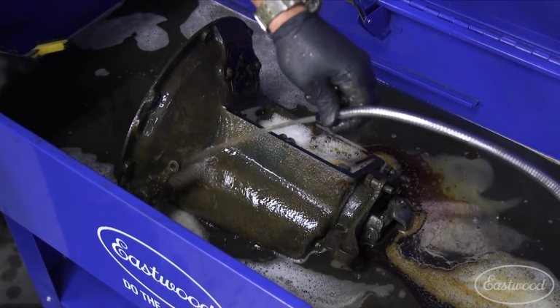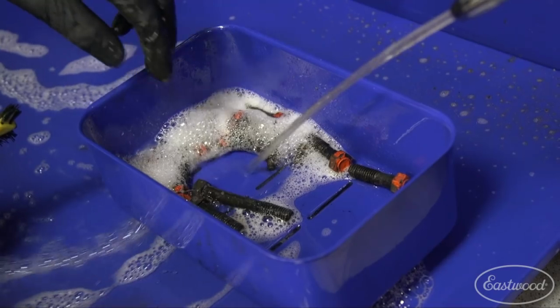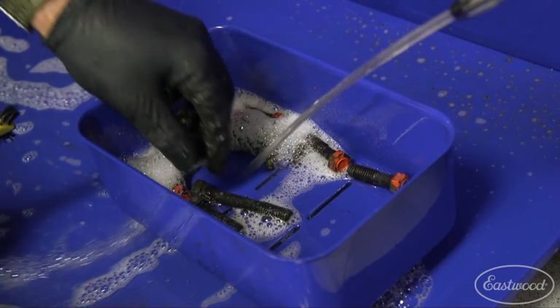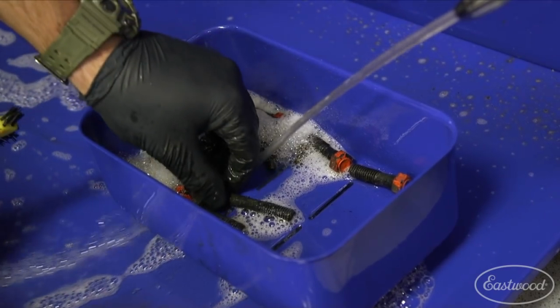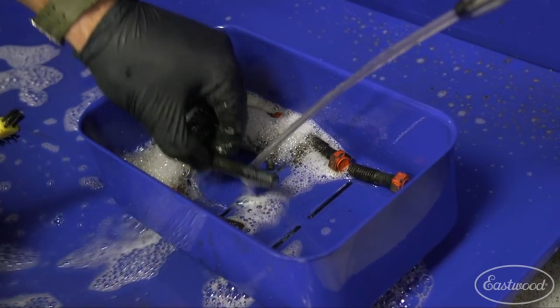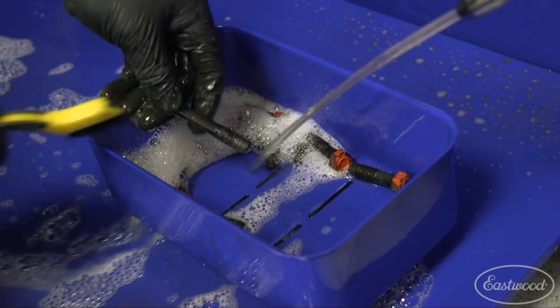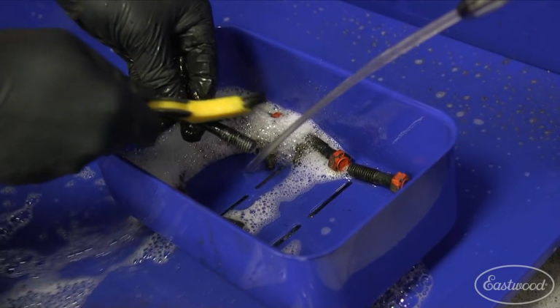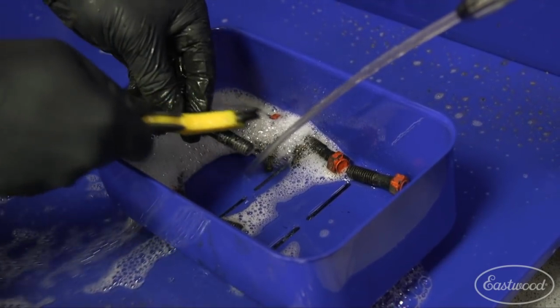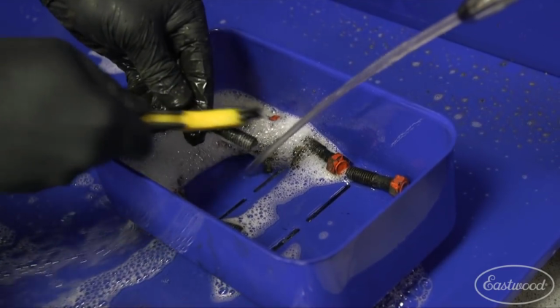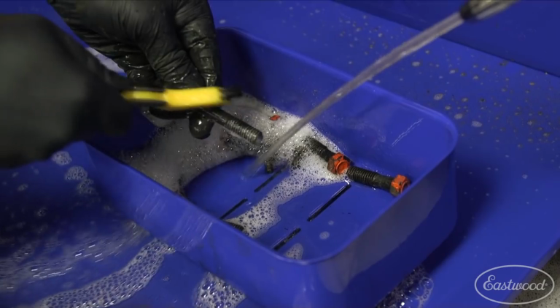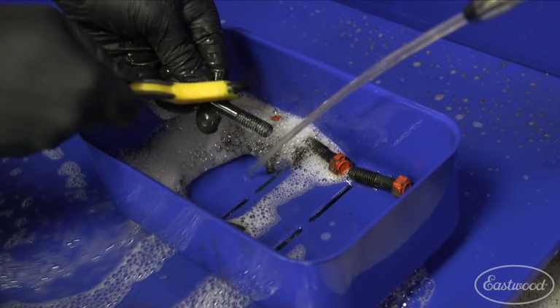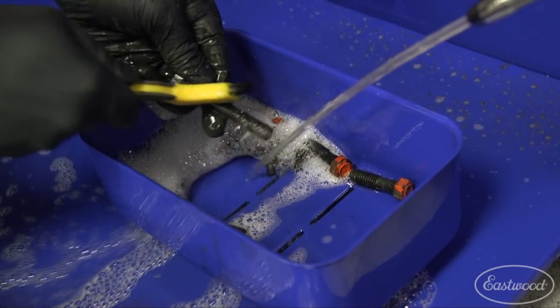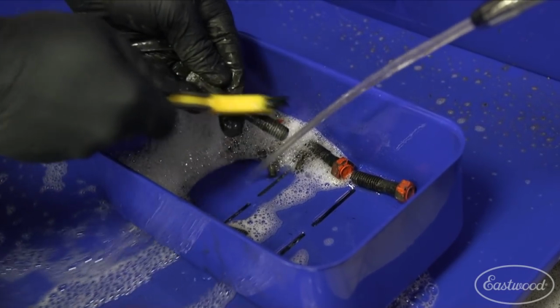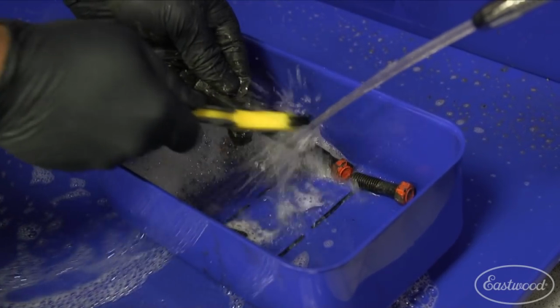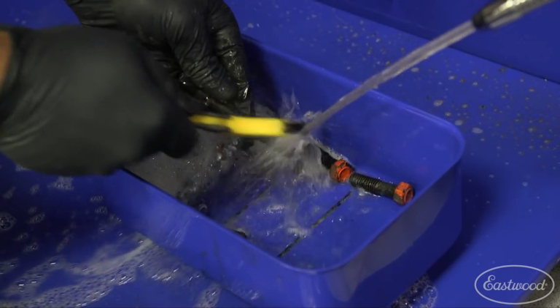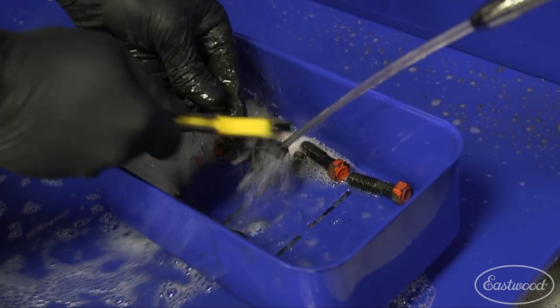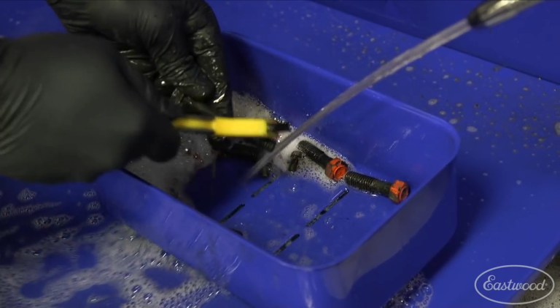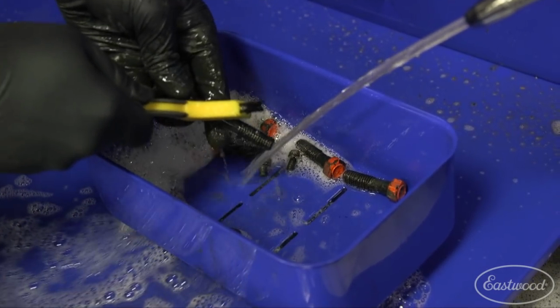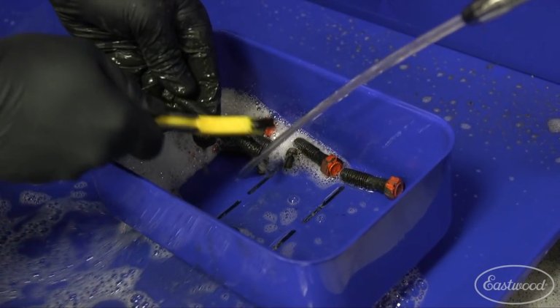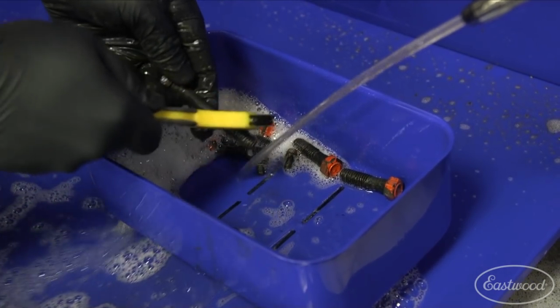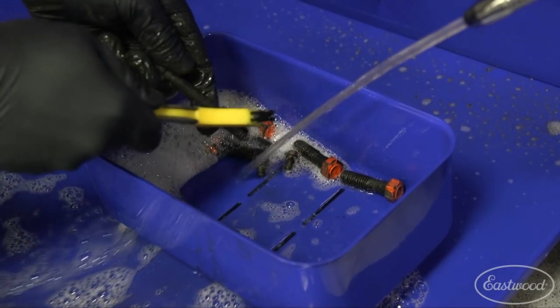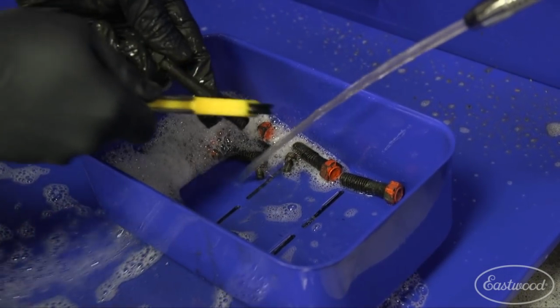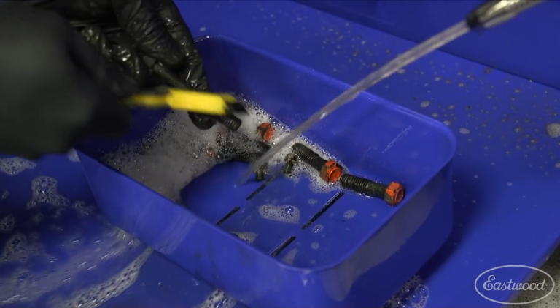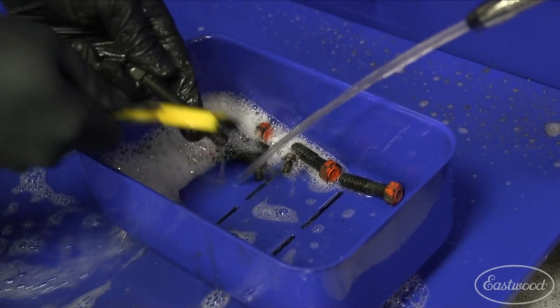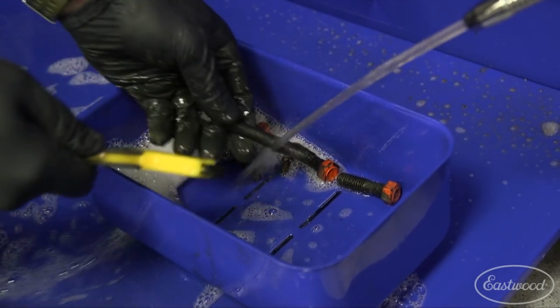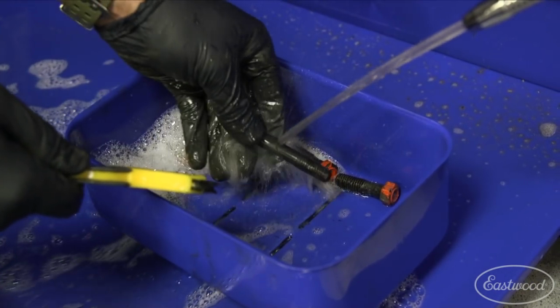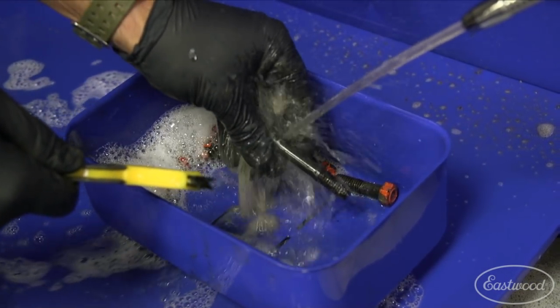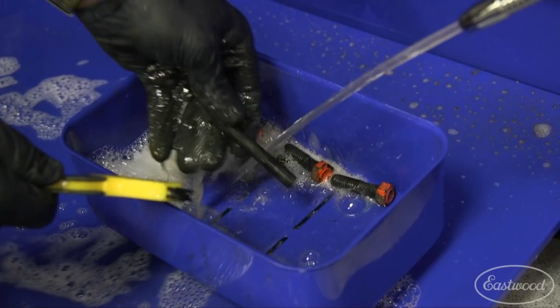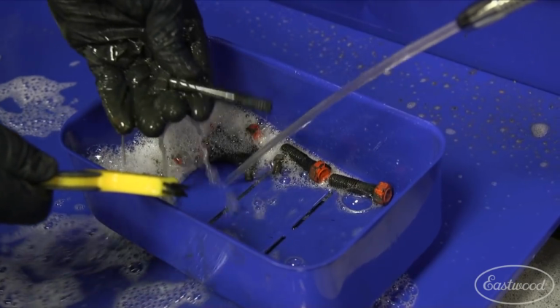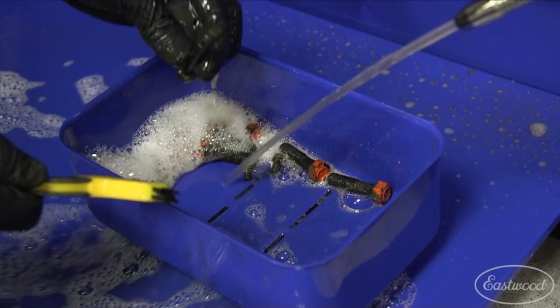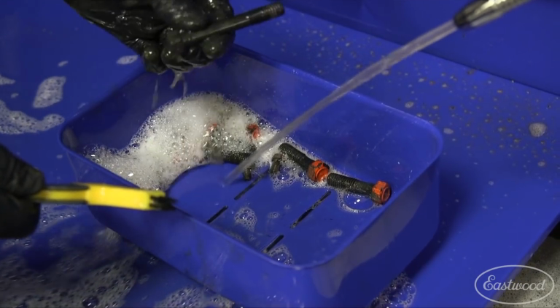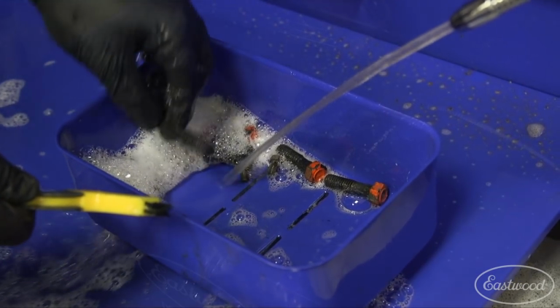Starting with the smallest of hardware, we include a bin with built-in drains to allow the cleaner to run over and out as you remove that built-up grime.